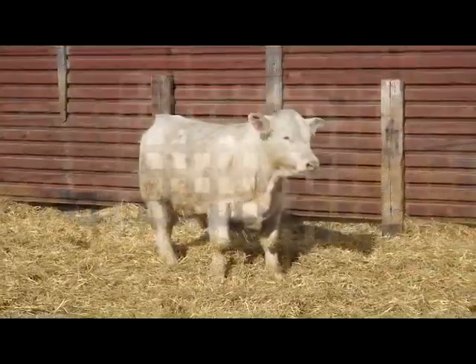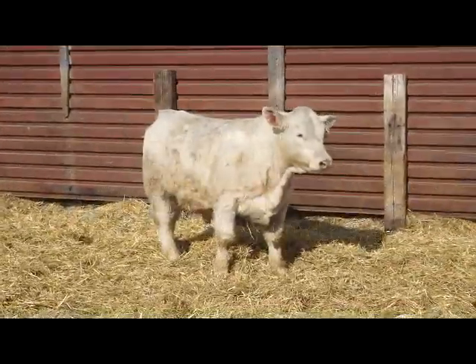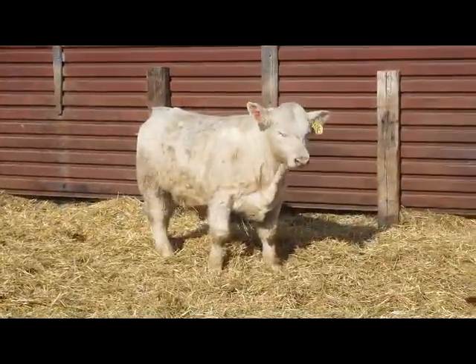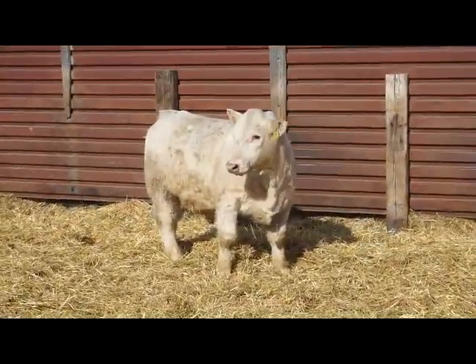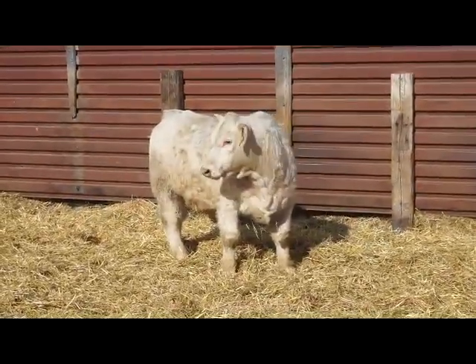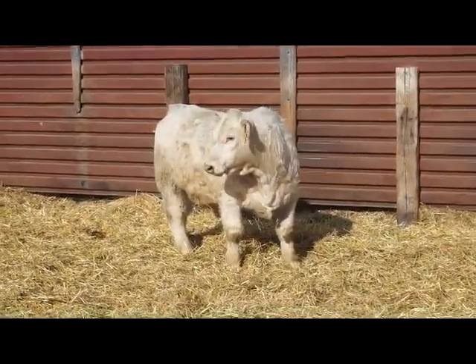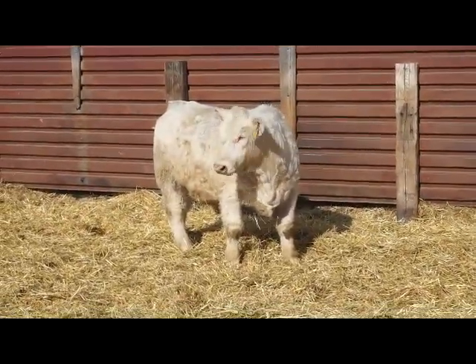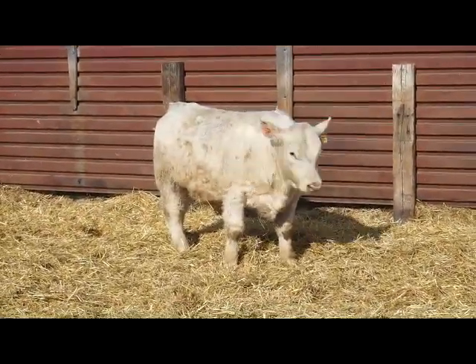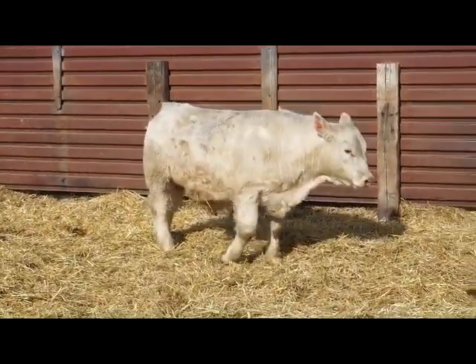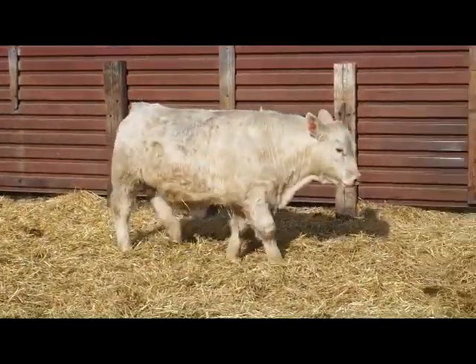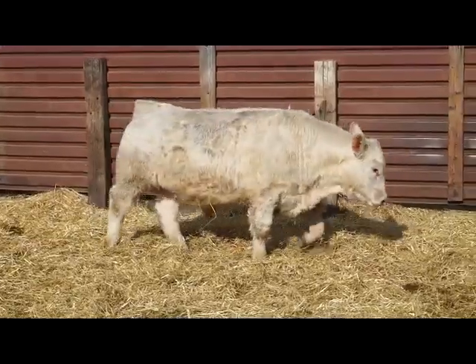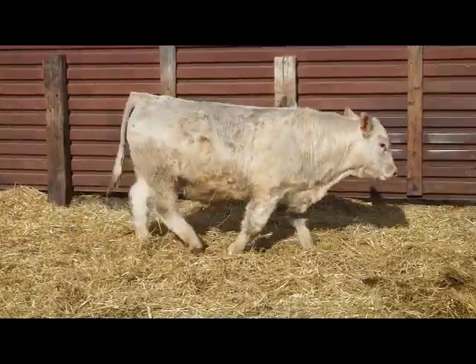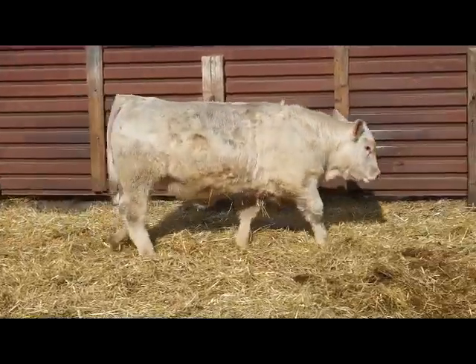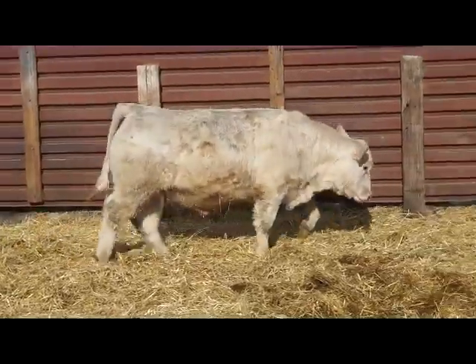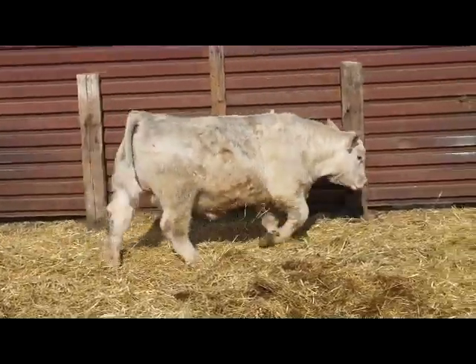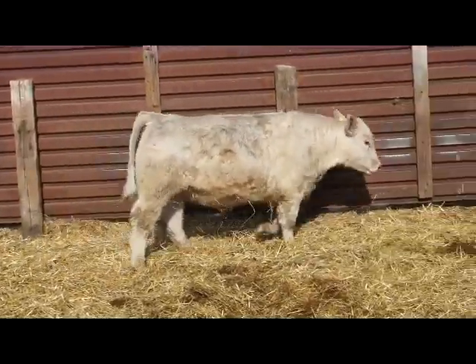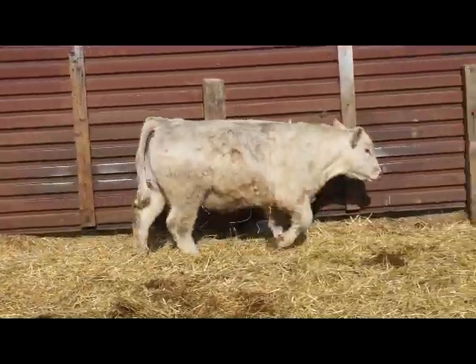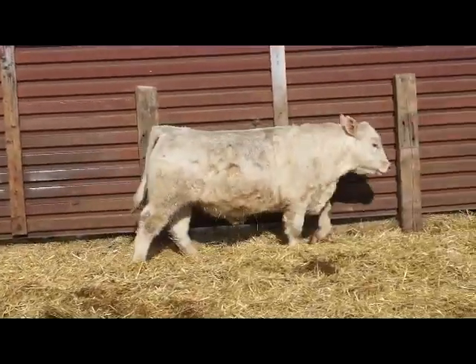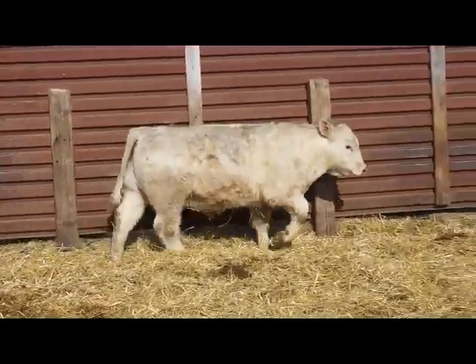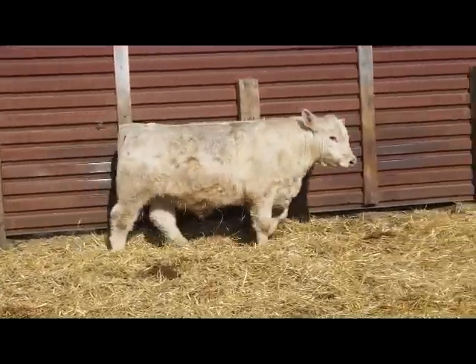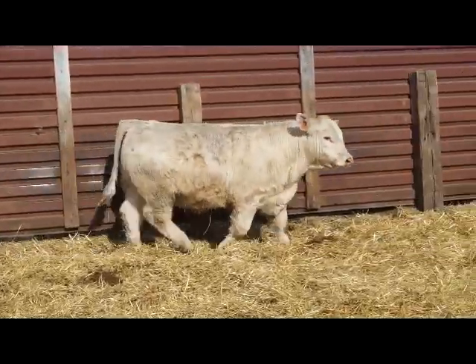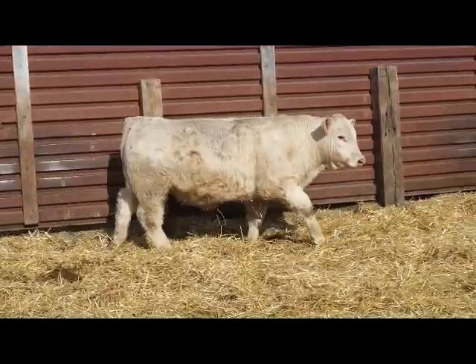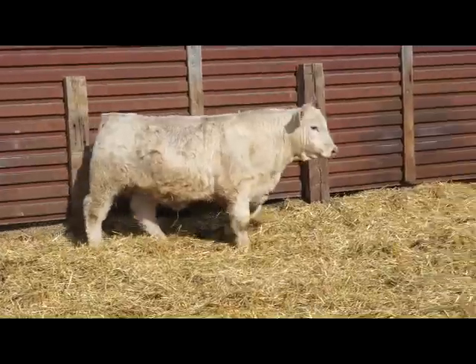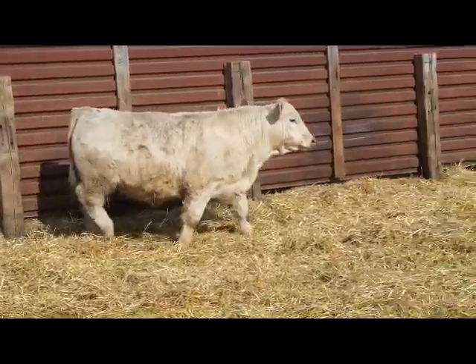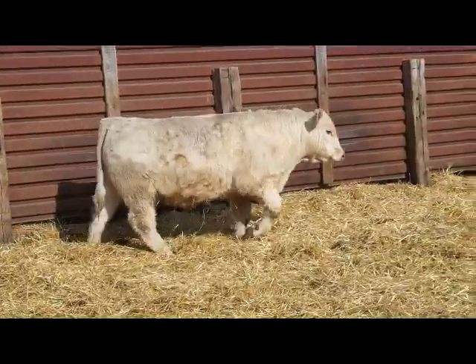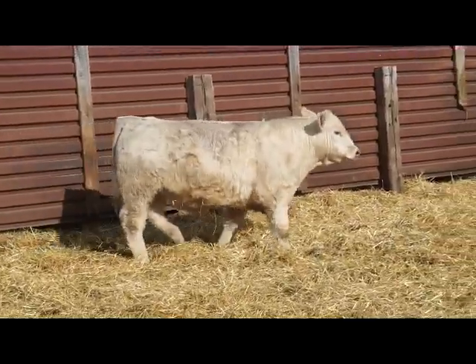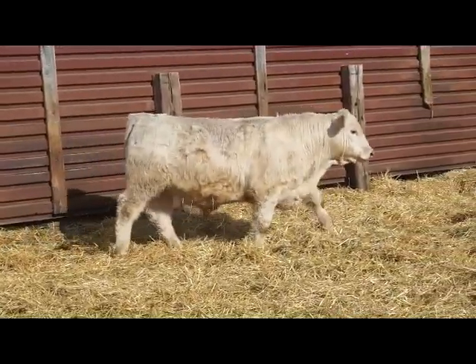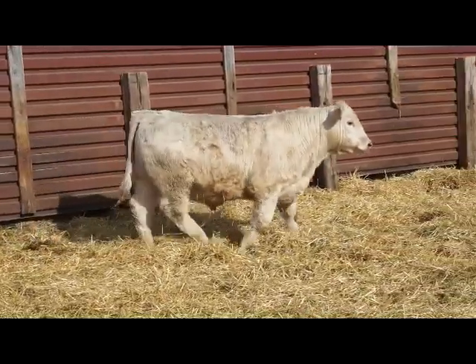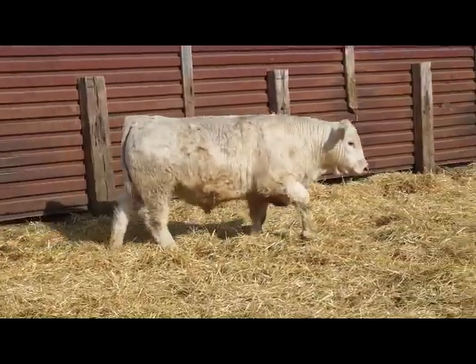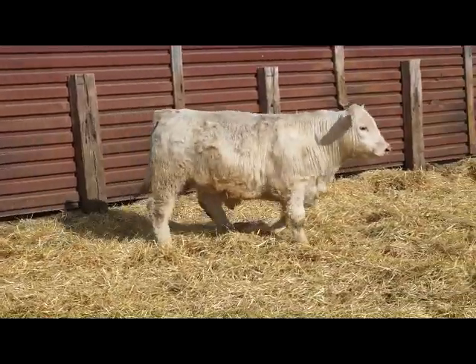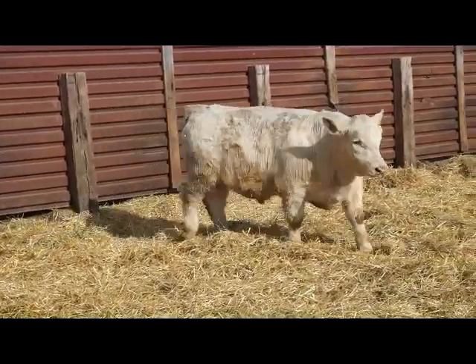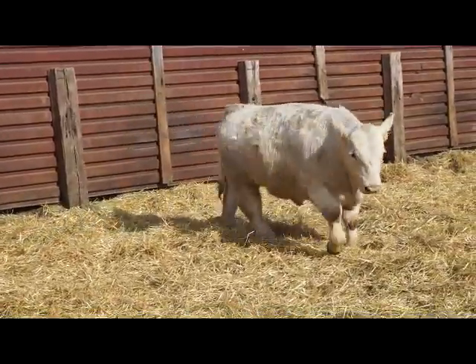Lot 81-15. Really good thick Maximizer son here. Out of a good Gold Blend otter. Really thick cow.